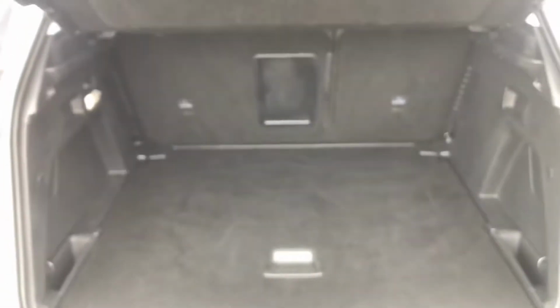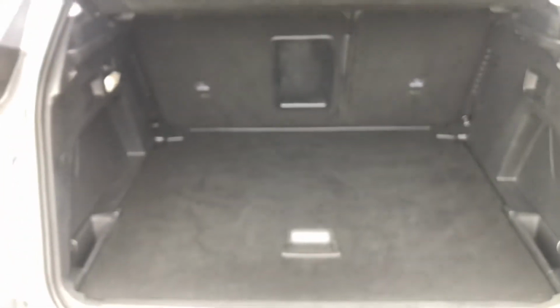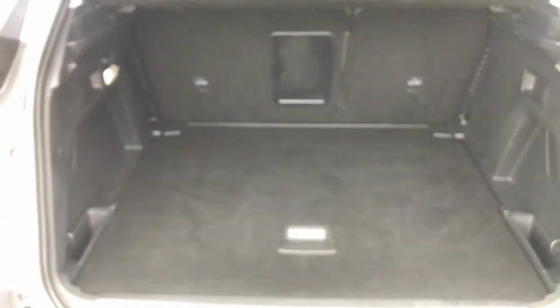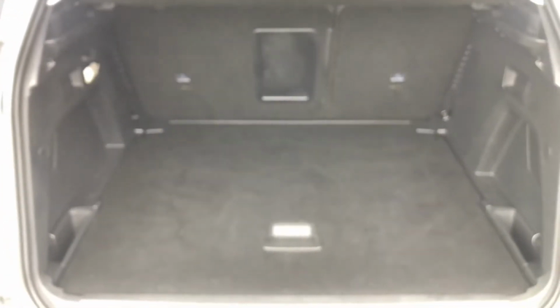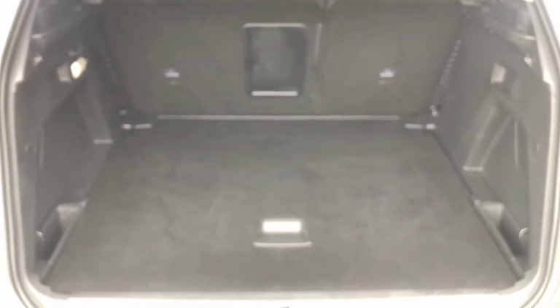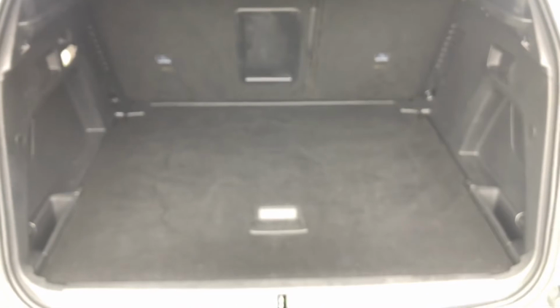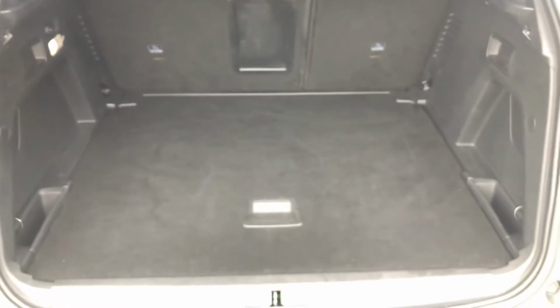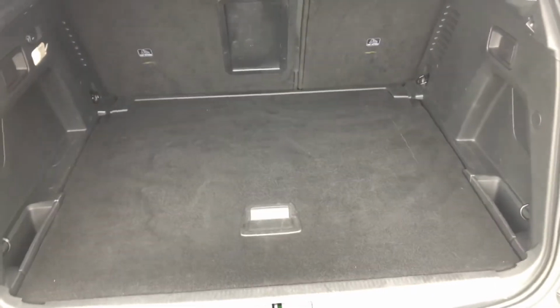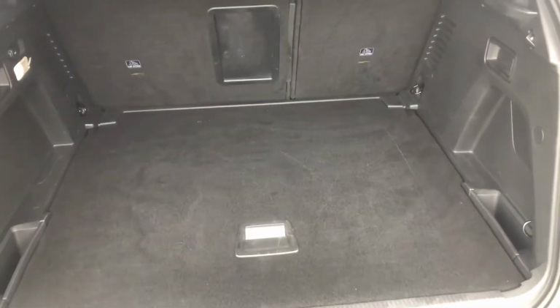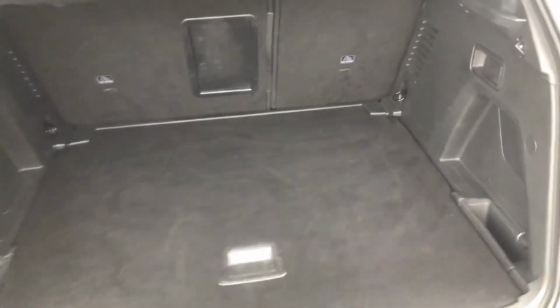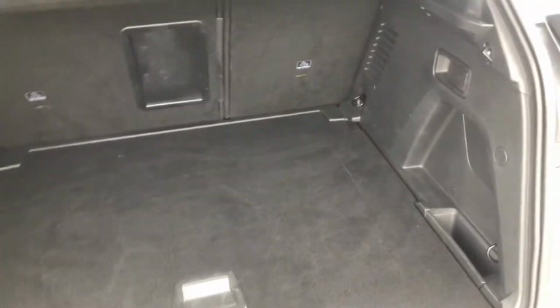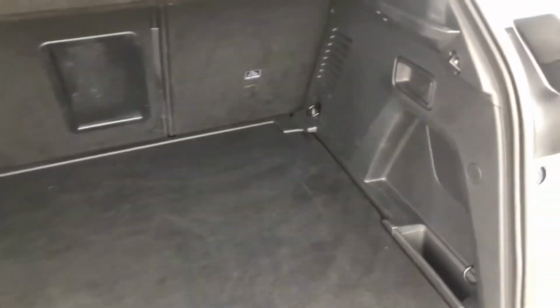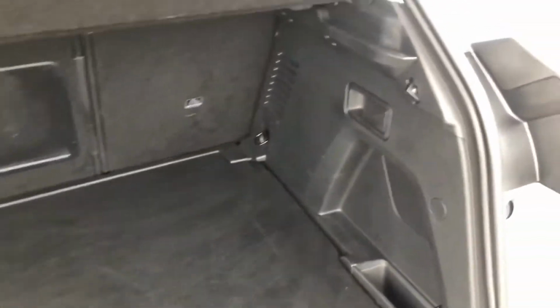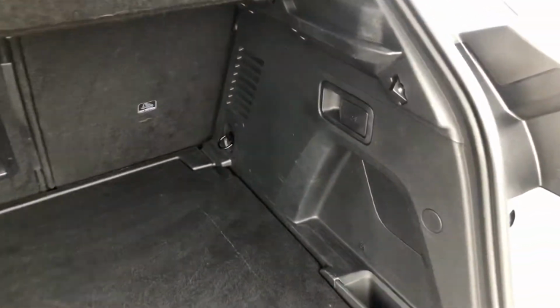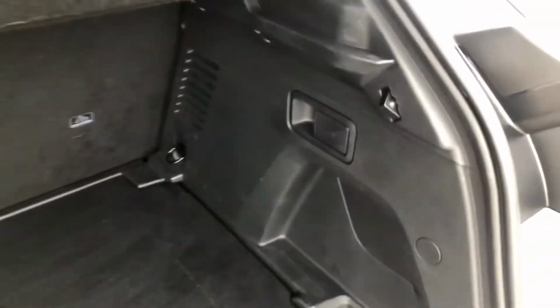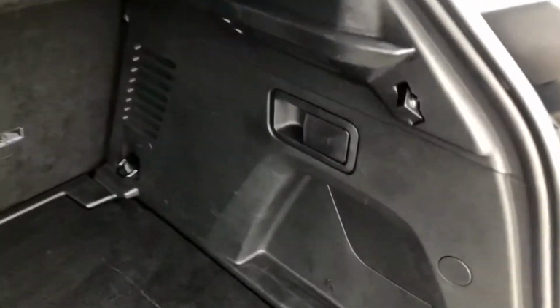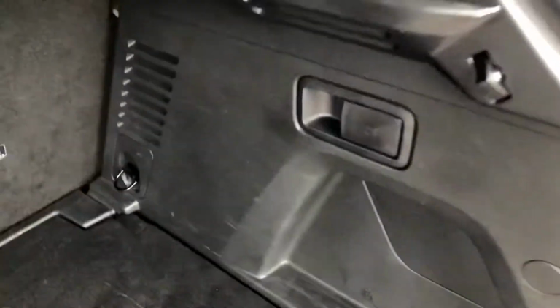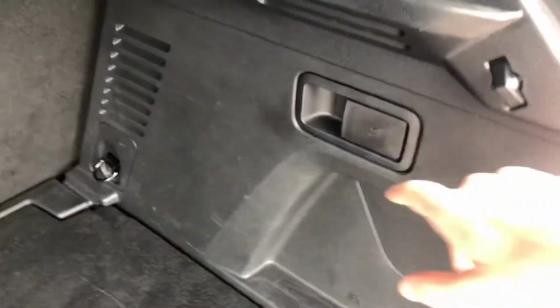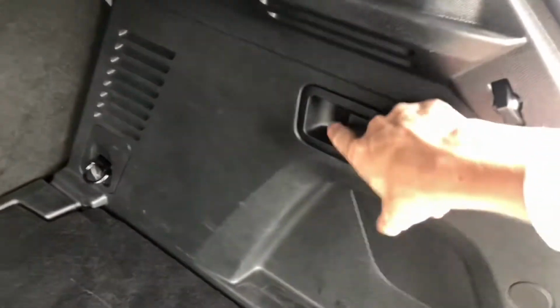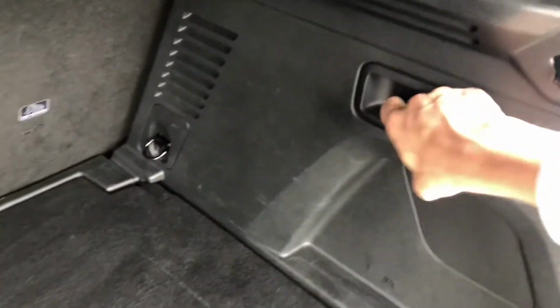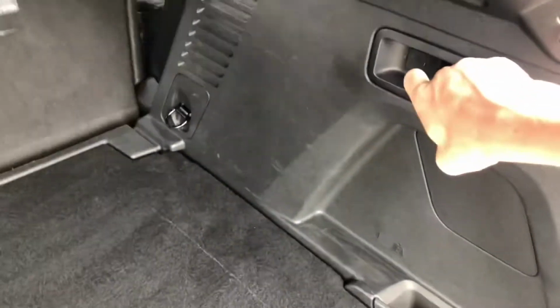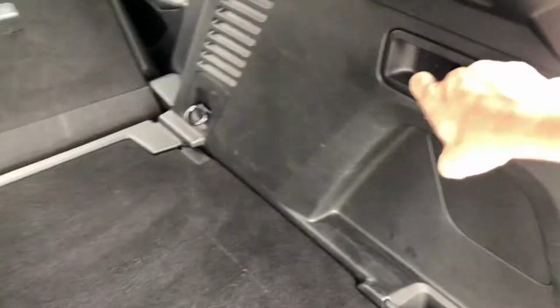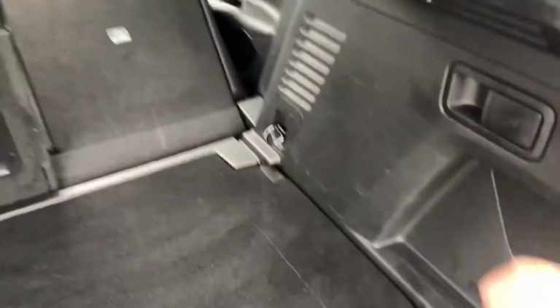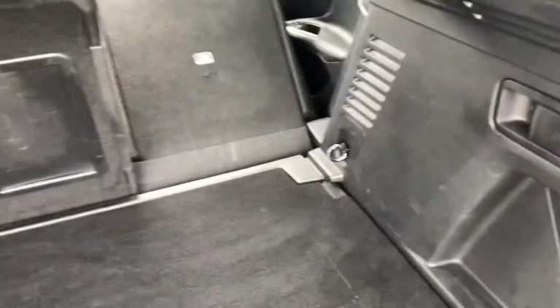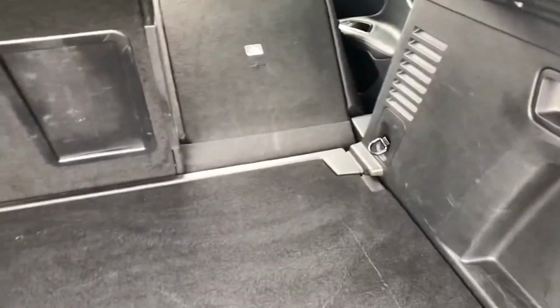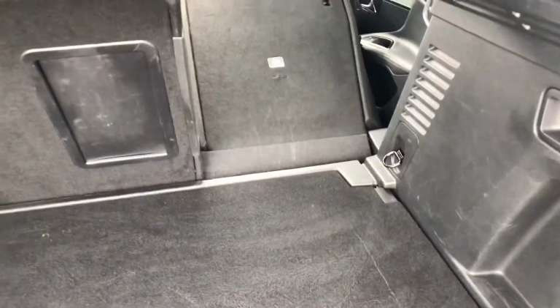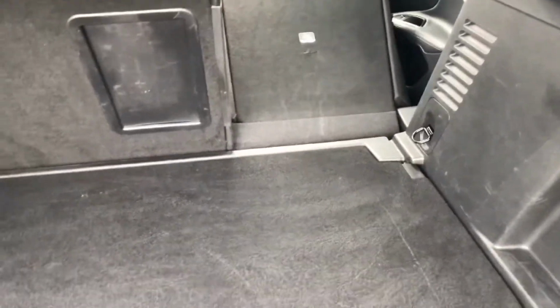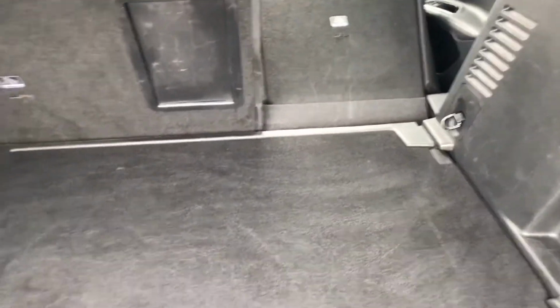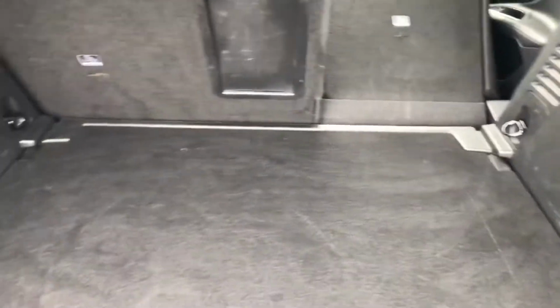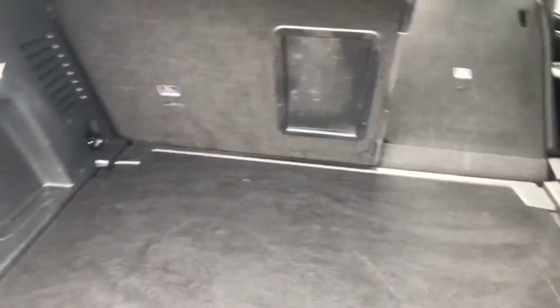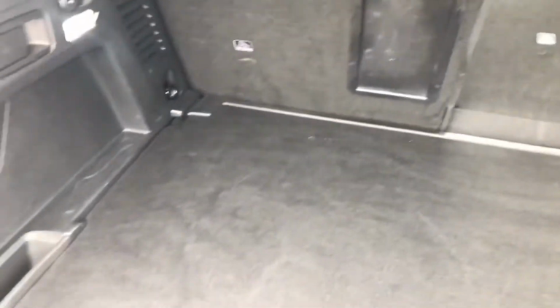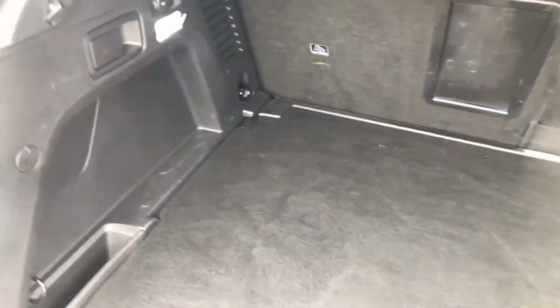The boot on this 3008 is one of the biggest in its class. You have levers on the right and left, and when you pull them the seats will collapse fully flat.